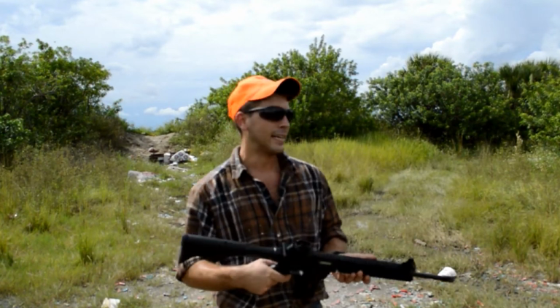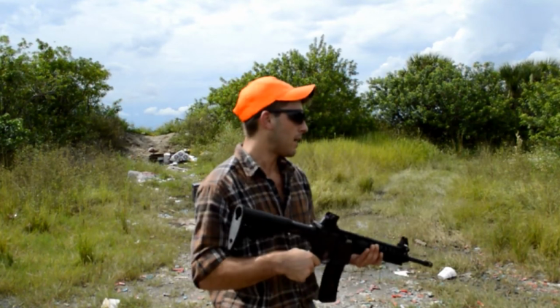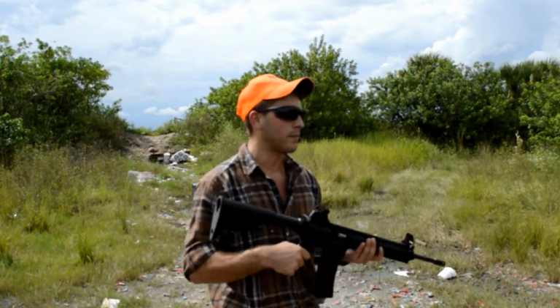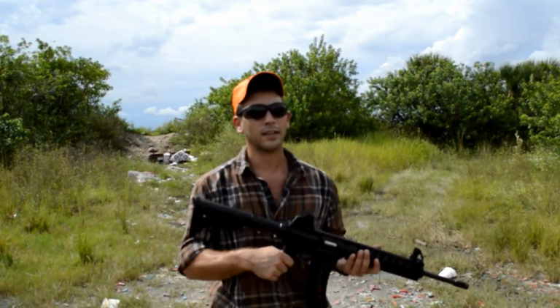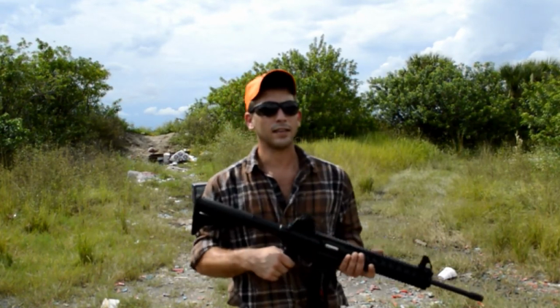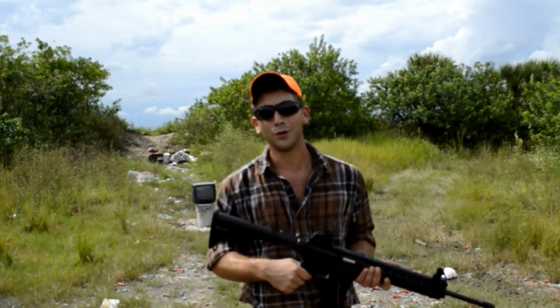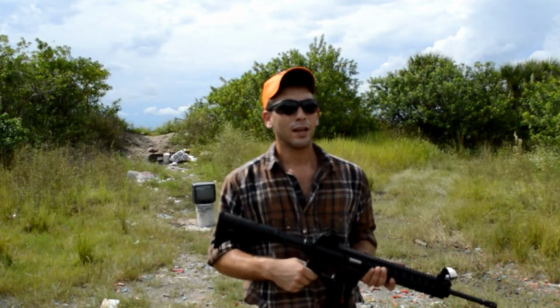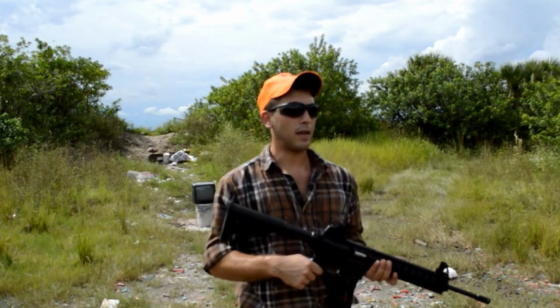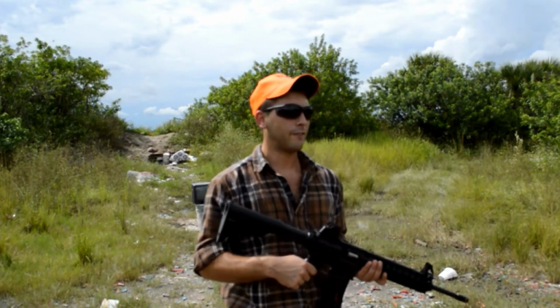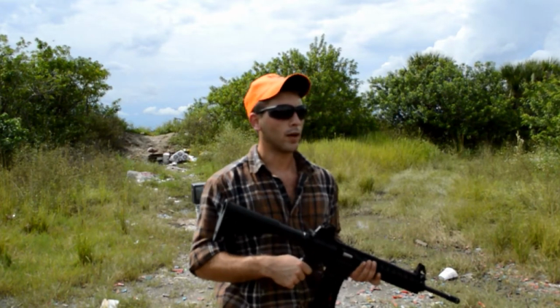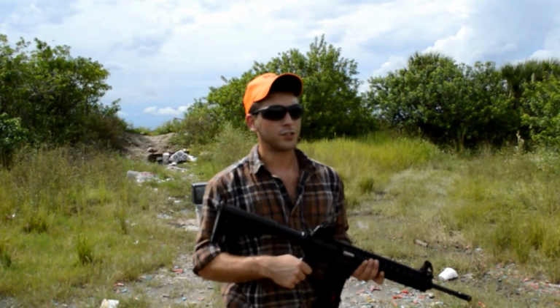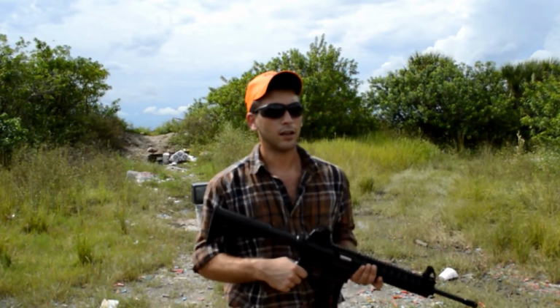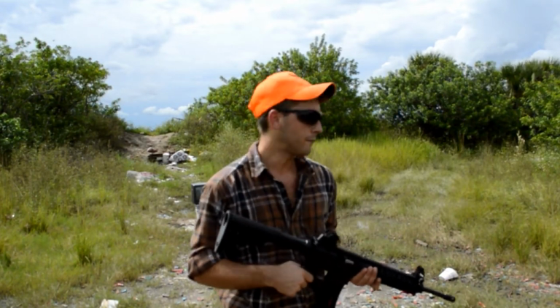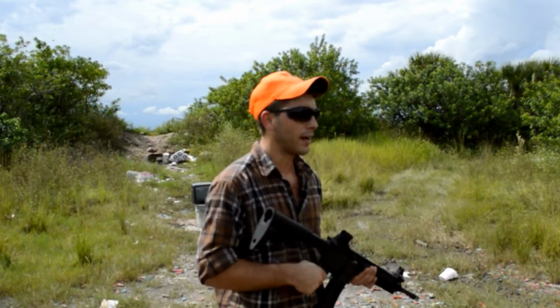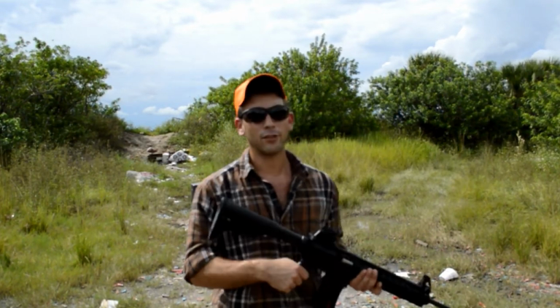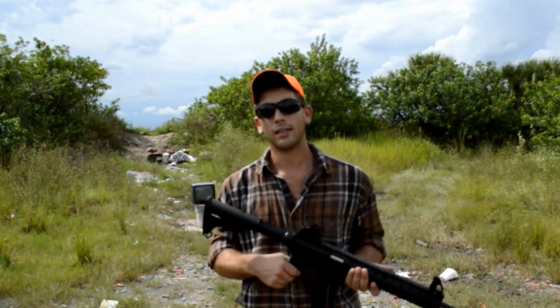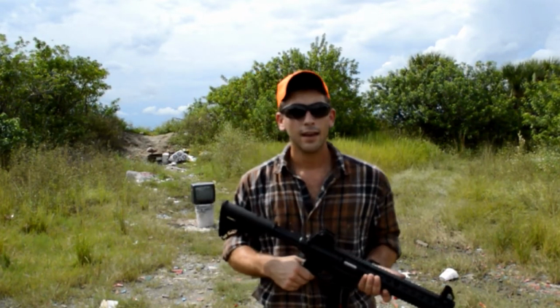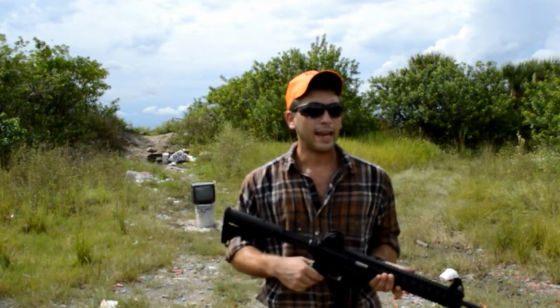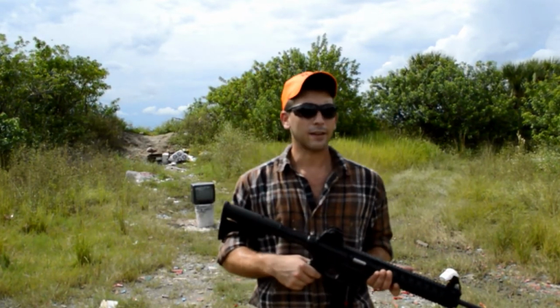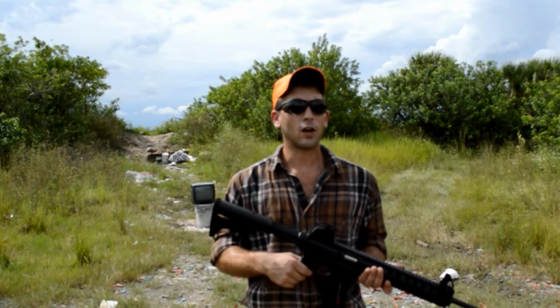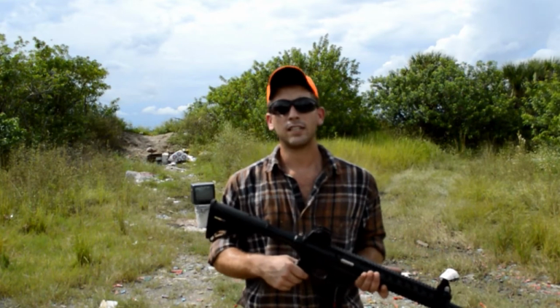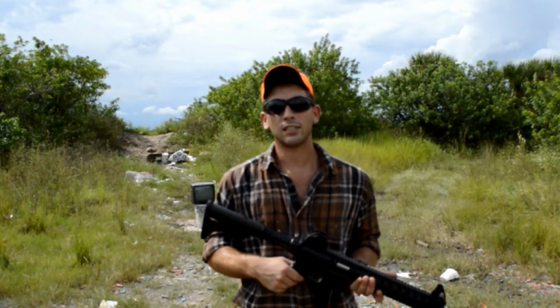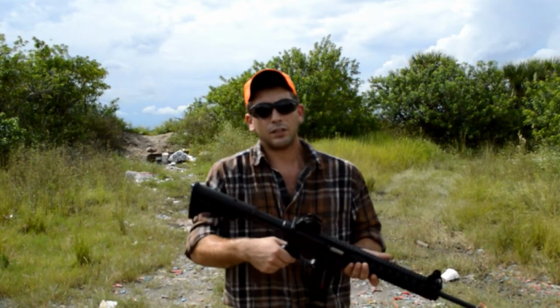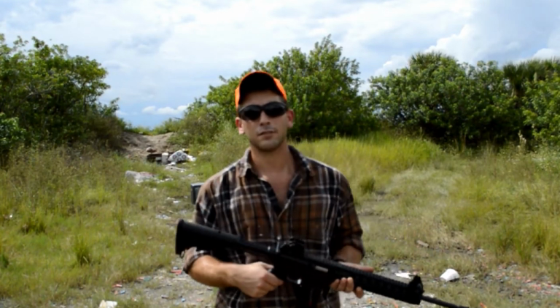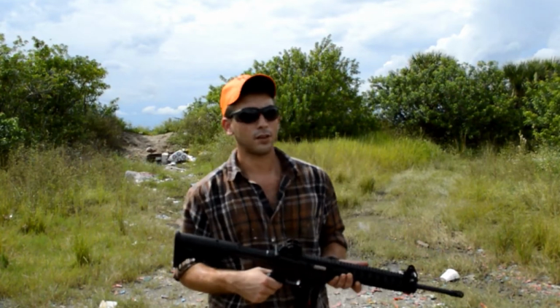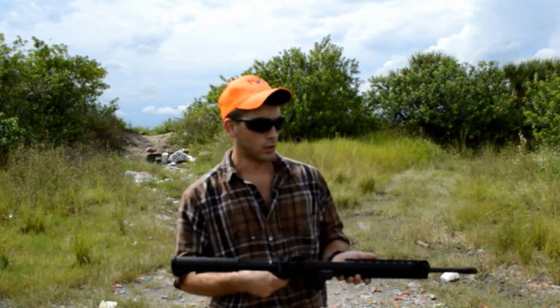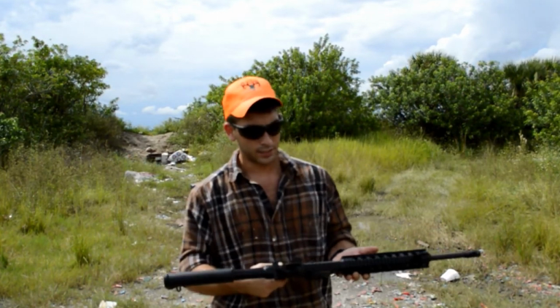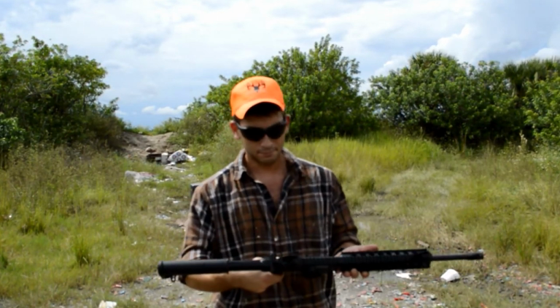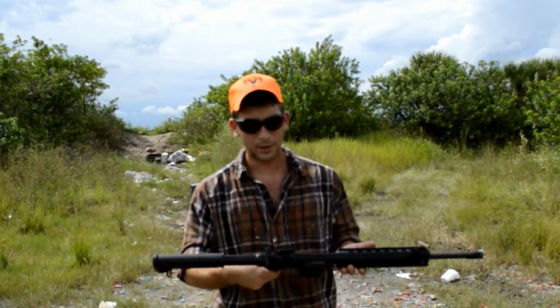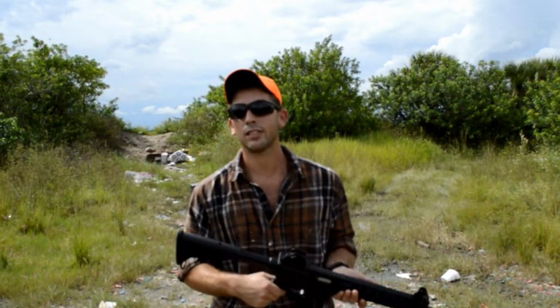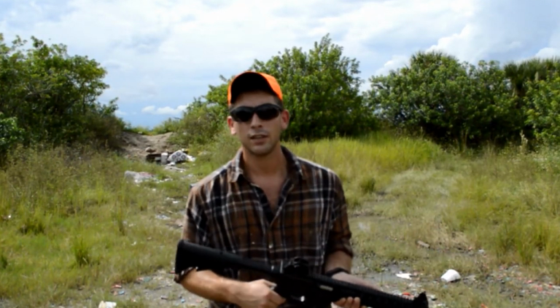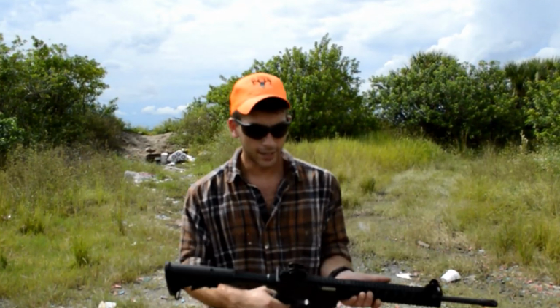I got a box of American Eagle — it was made by Federal Ammunition. 40 grain high velocity. And it was like $5.50 for 50 rounds, so it's a little over 10, maybe 11 cents per round.